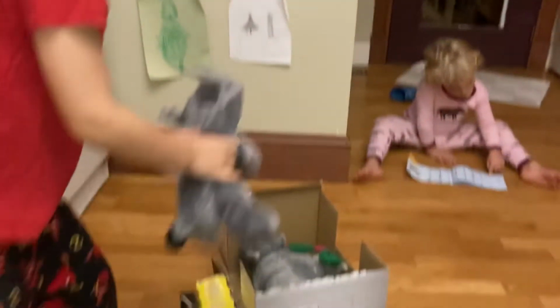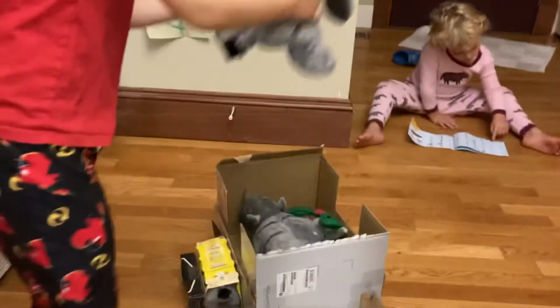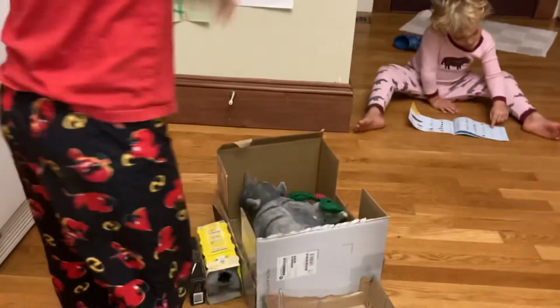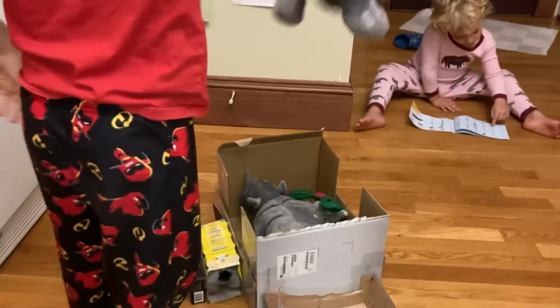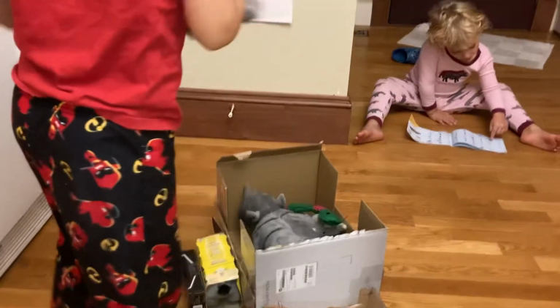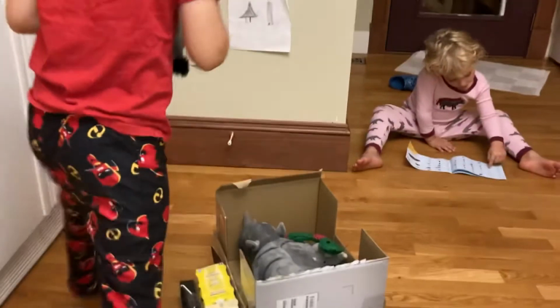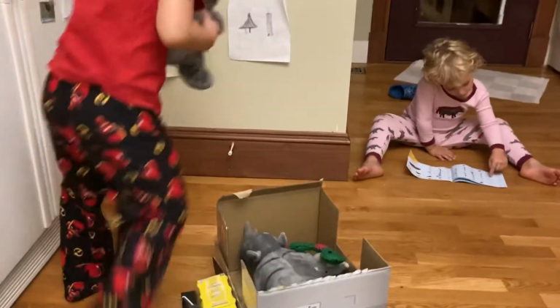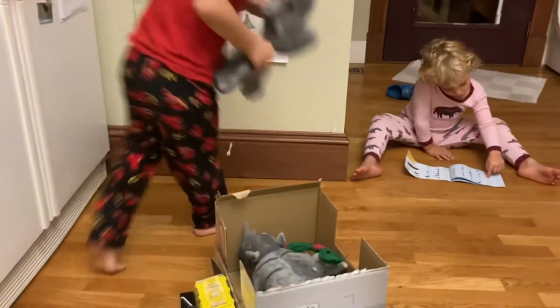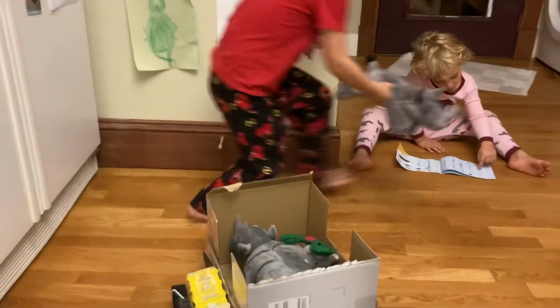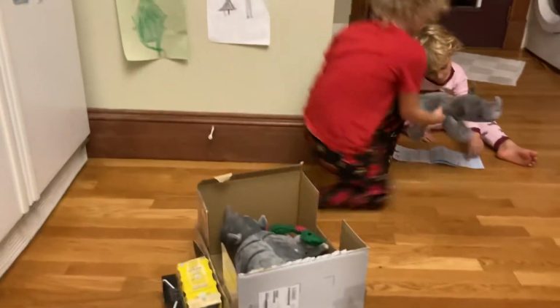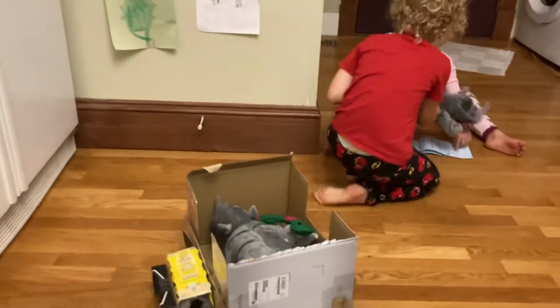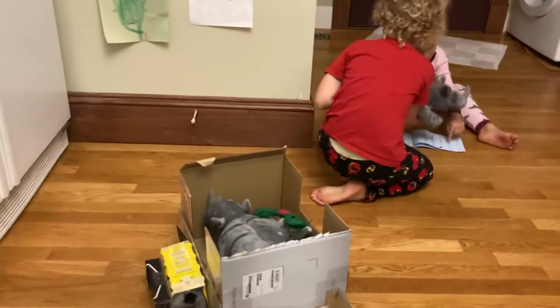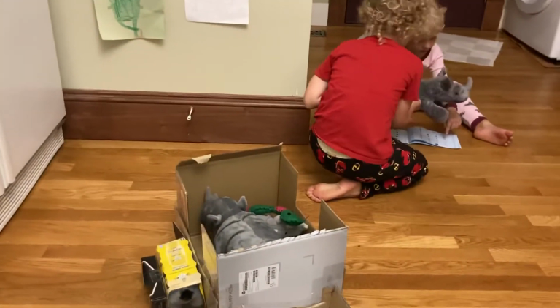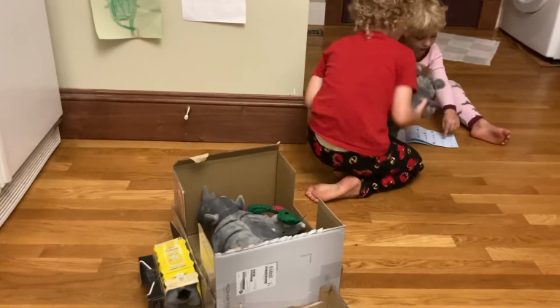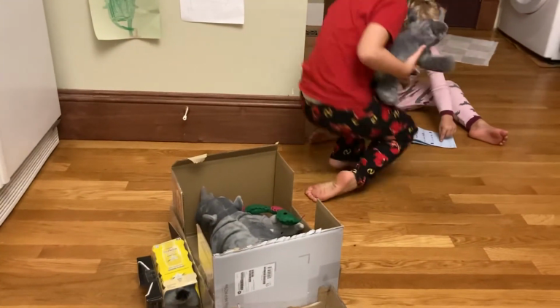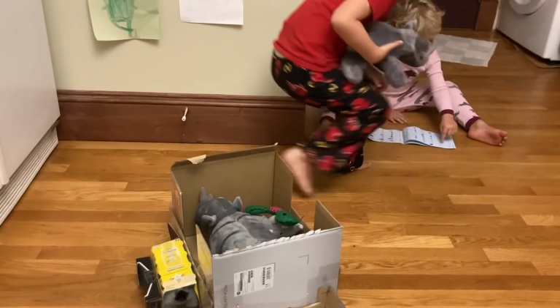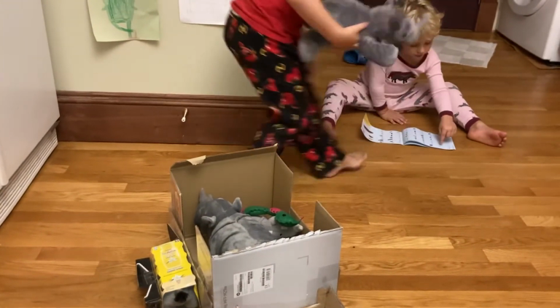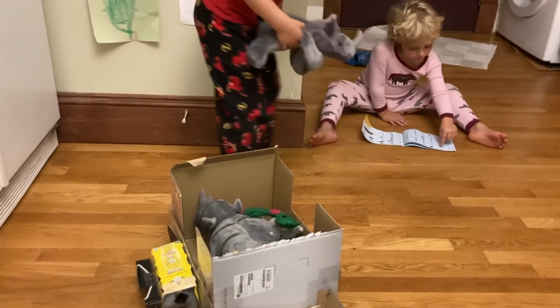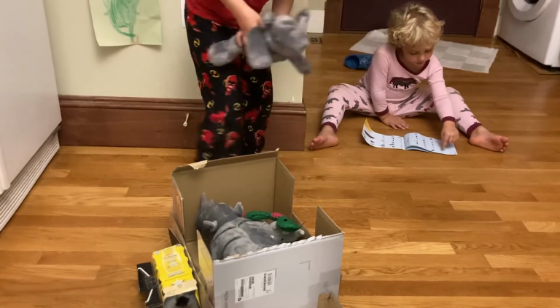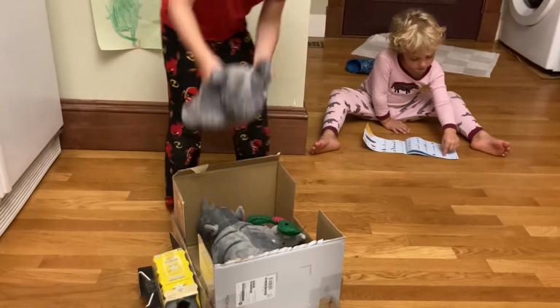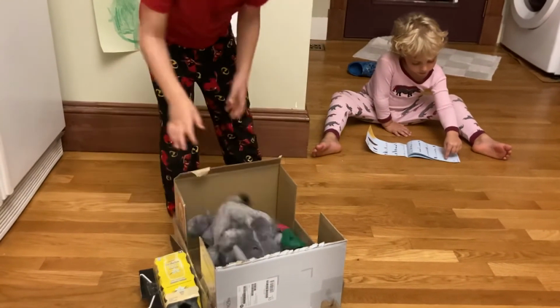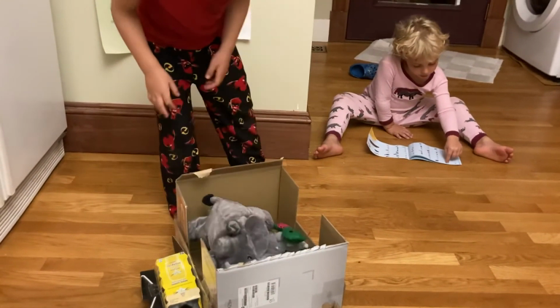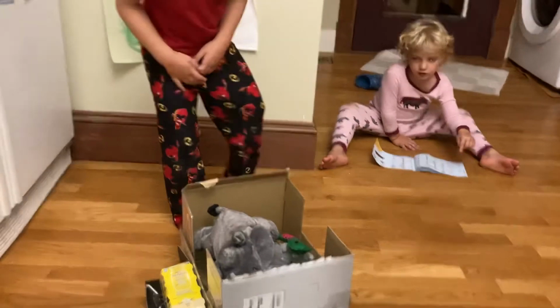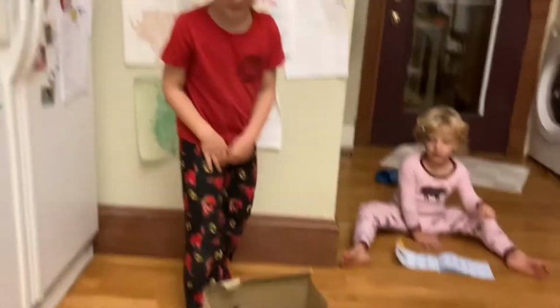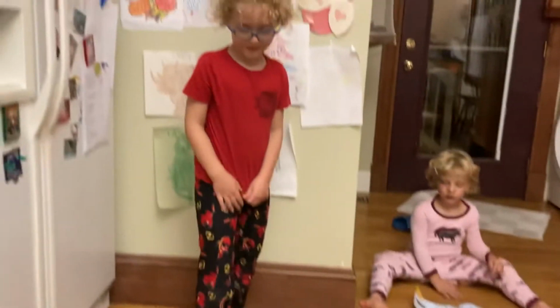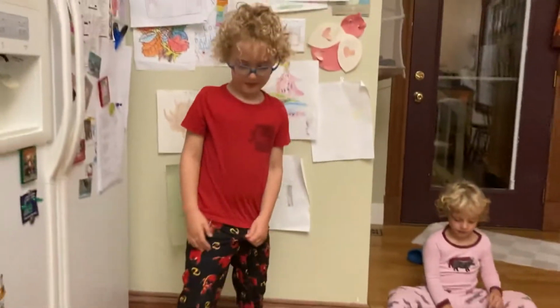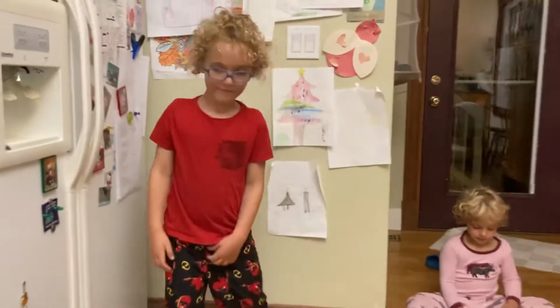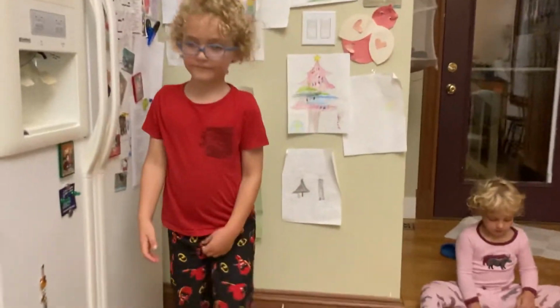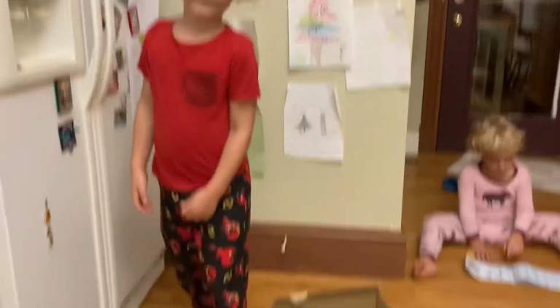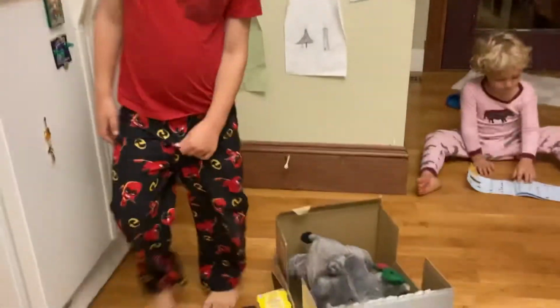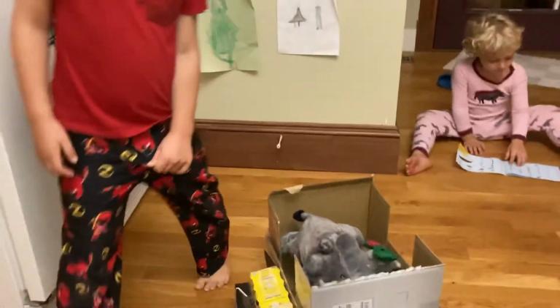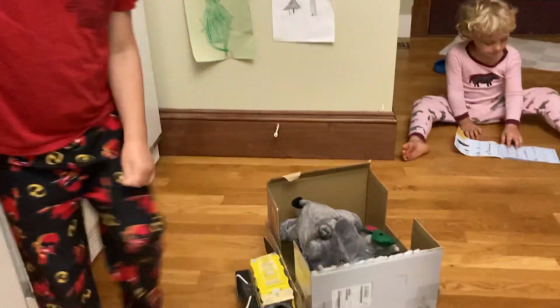Where does mommy go? This is the mommy. This is the mommy. Well, thank you. That's a great house.